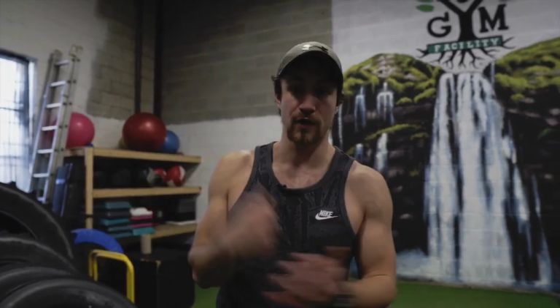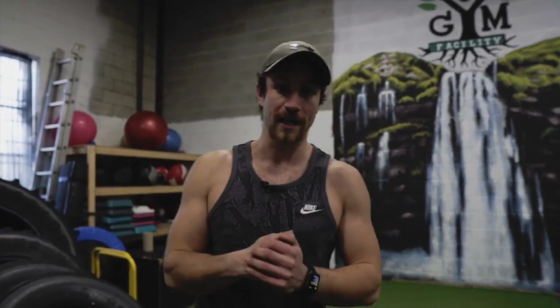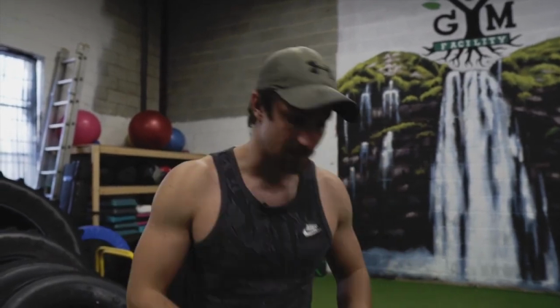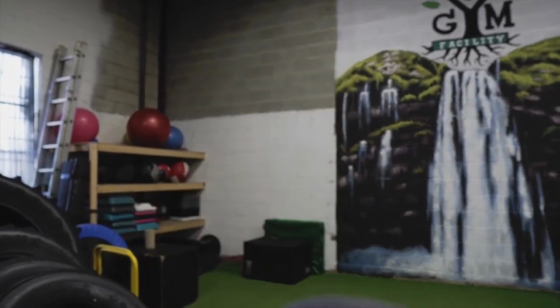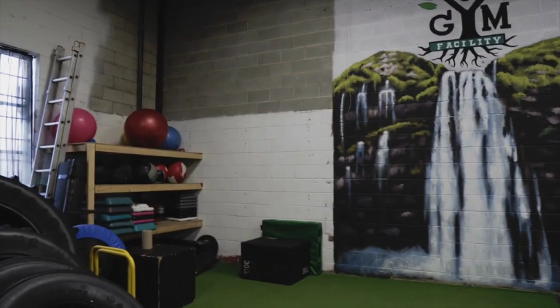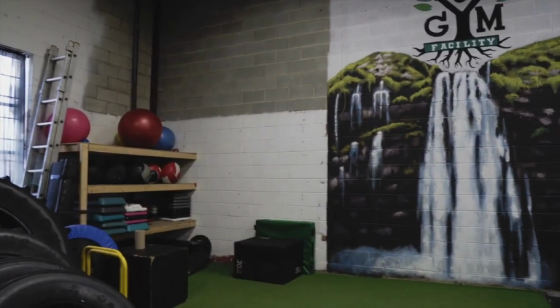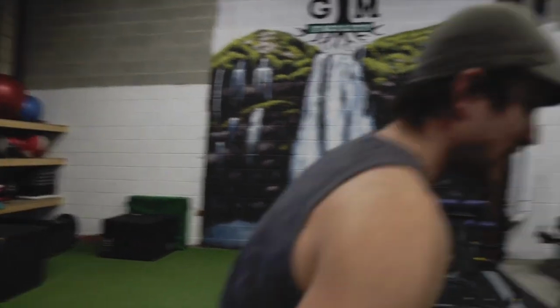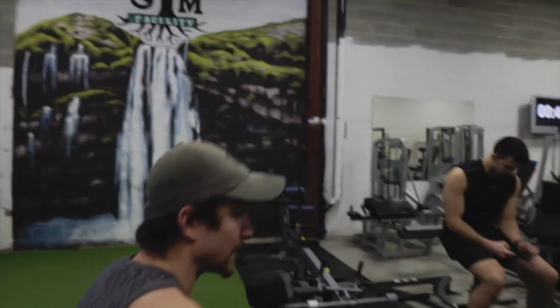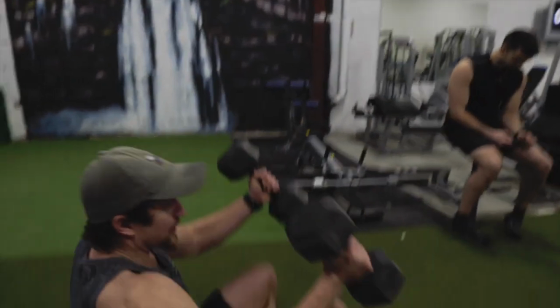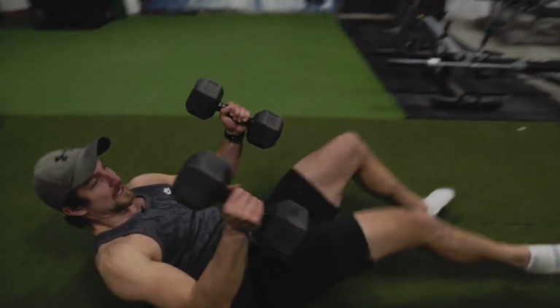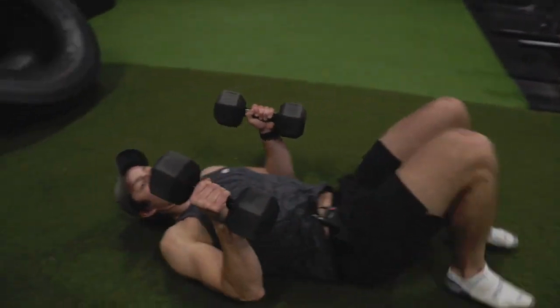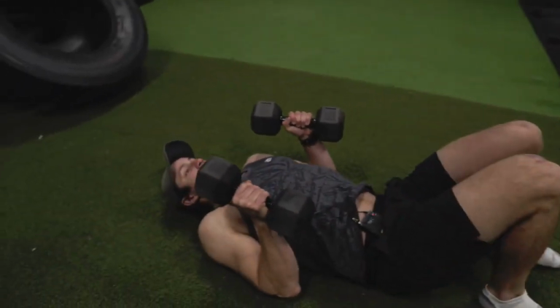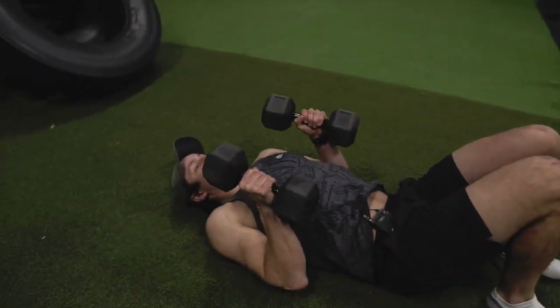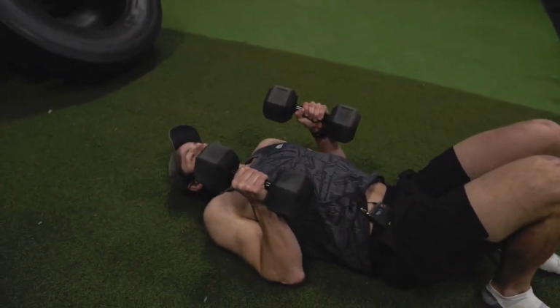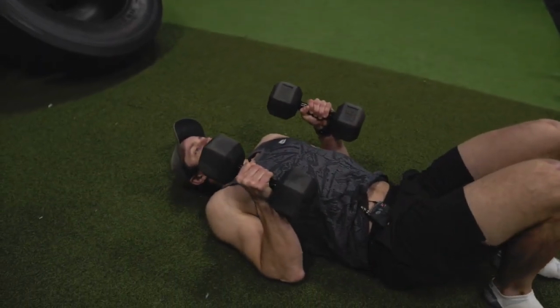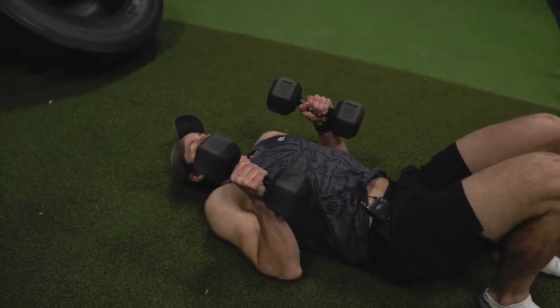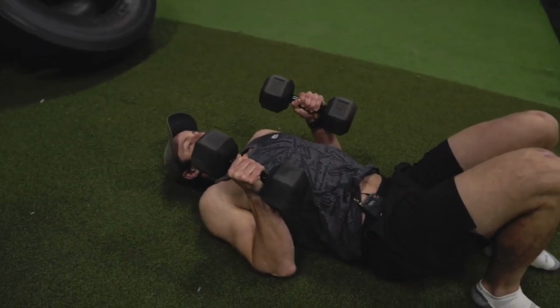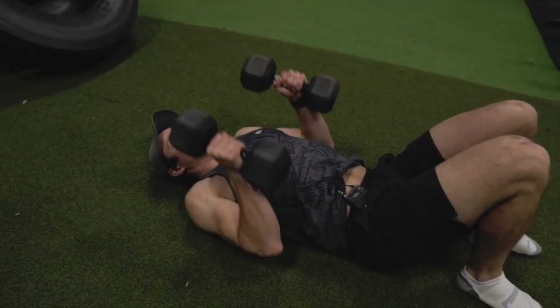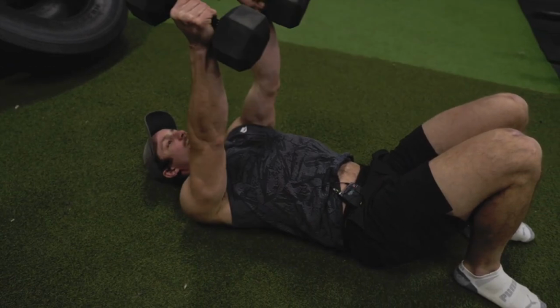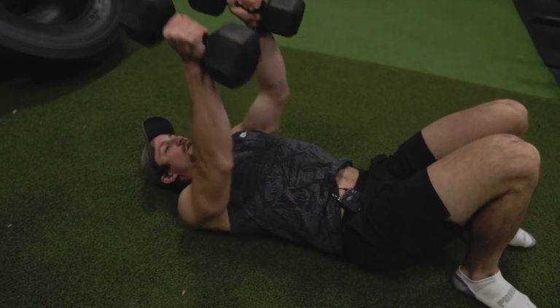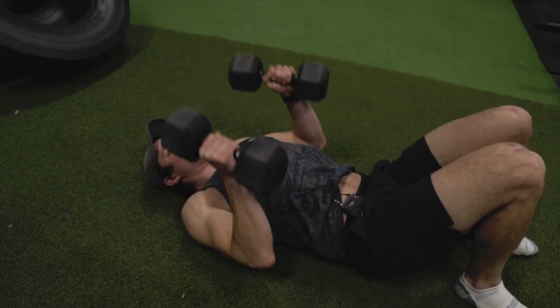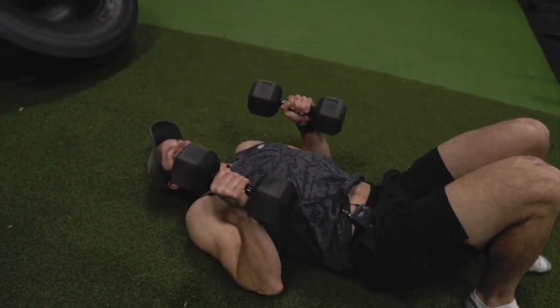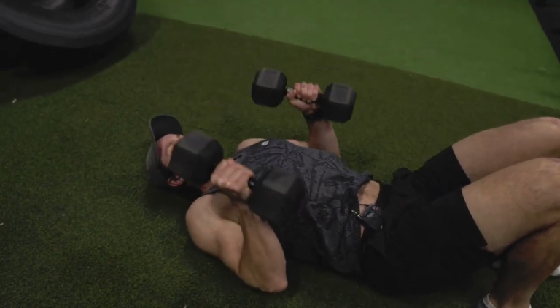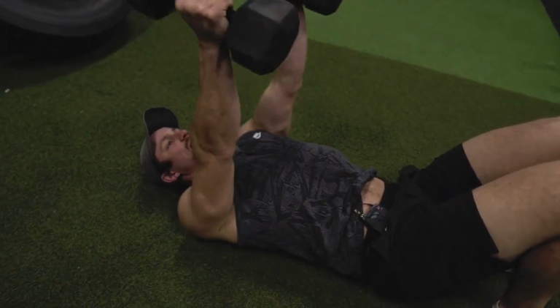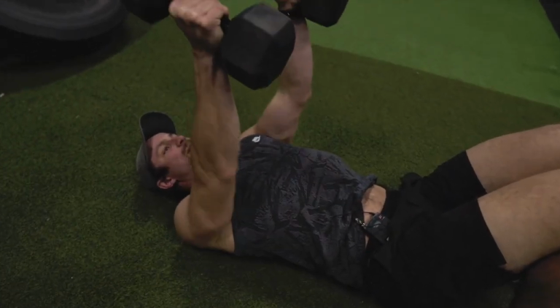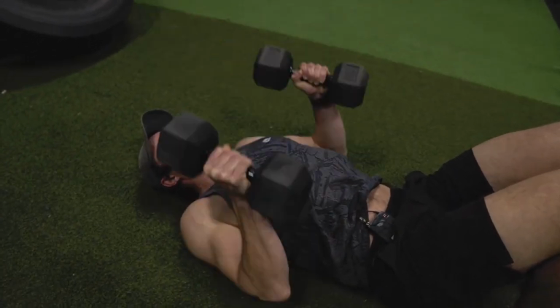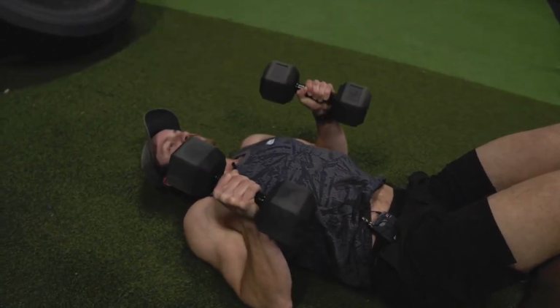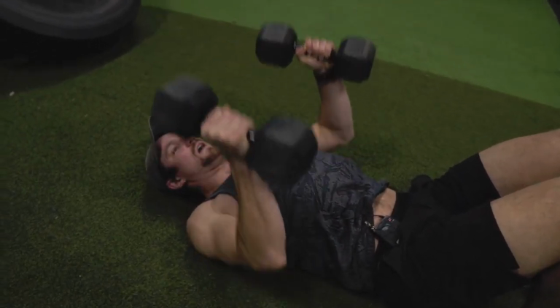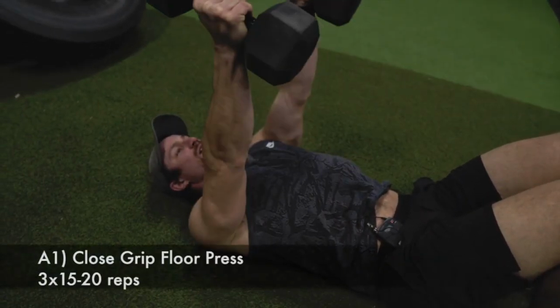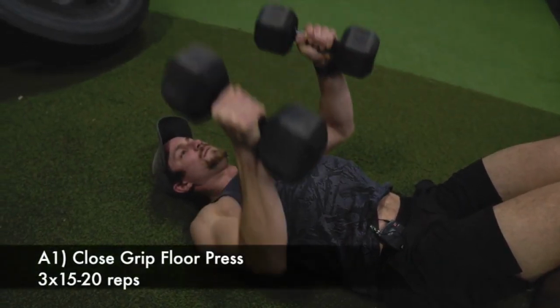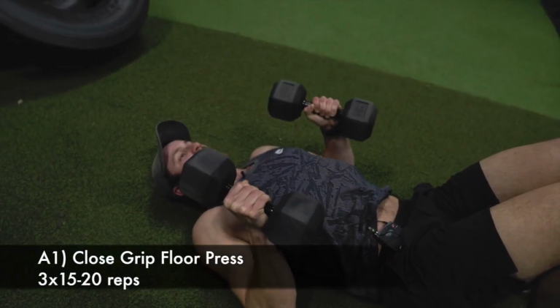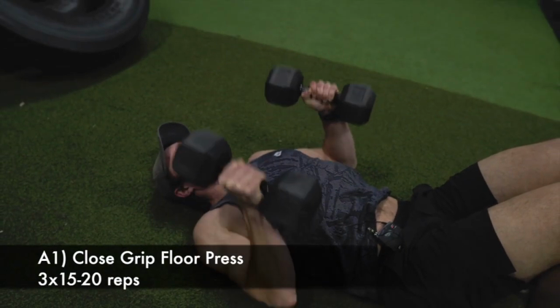So first circuit is gonna be dumbbell floor press. You're gonna take your dumbbells here, keep your arms nice and tight to target more triceps. We're gonna be doing about 15 to 20 reps of these, depending on how much weight you have. Let's blast these out.